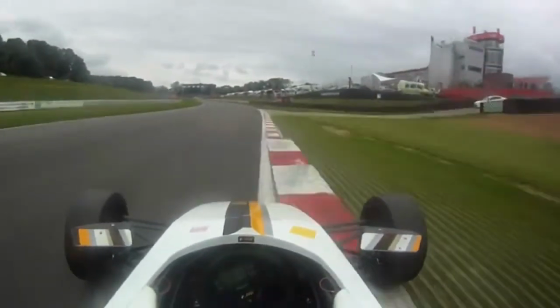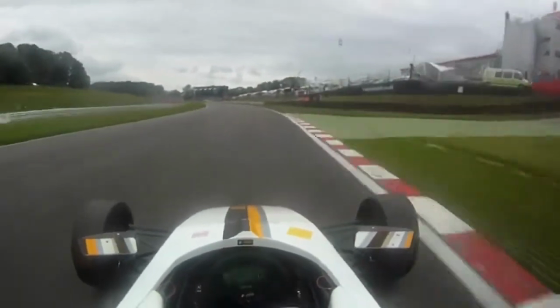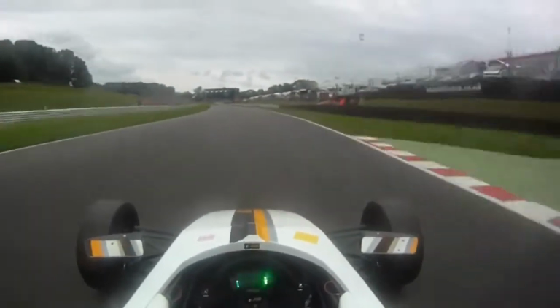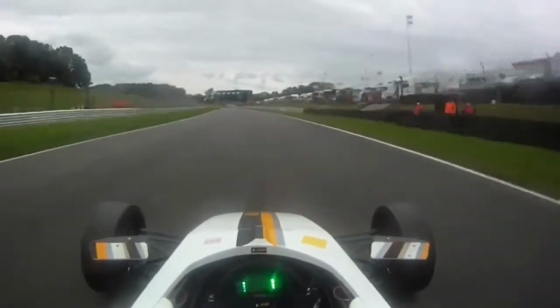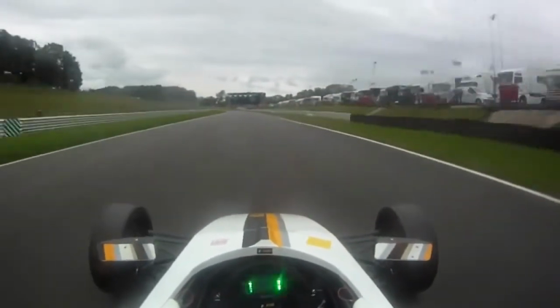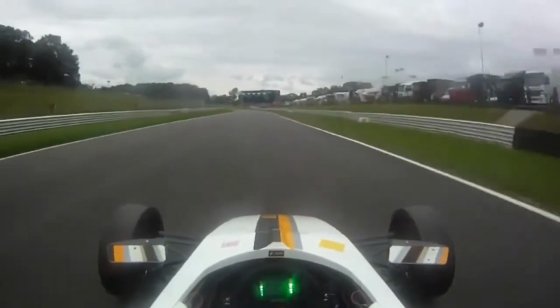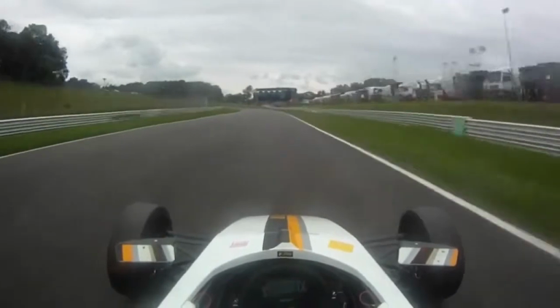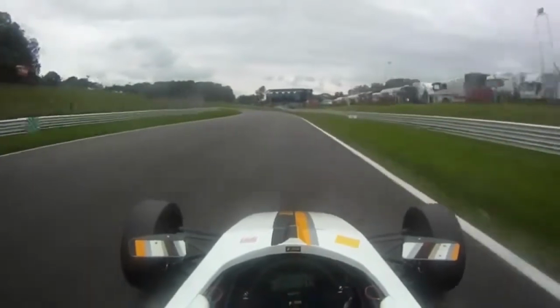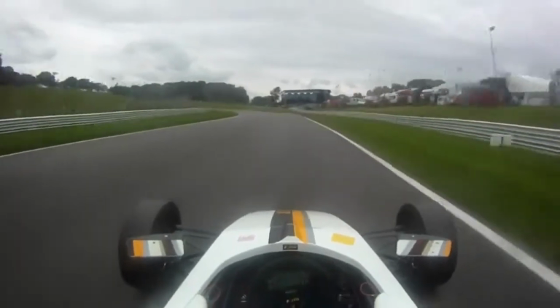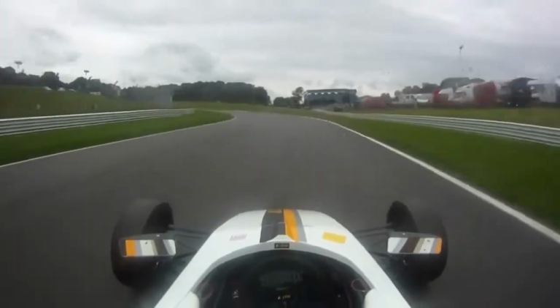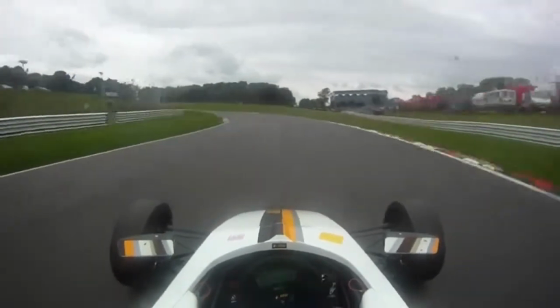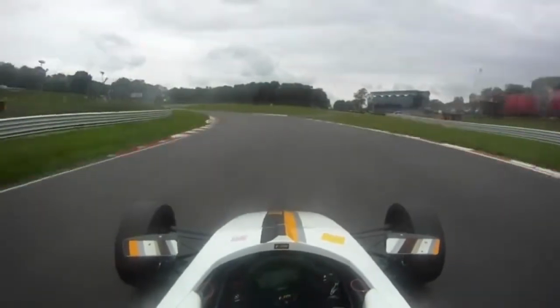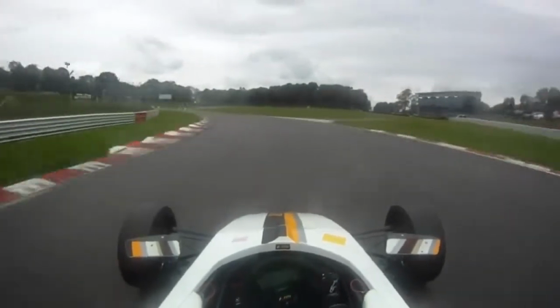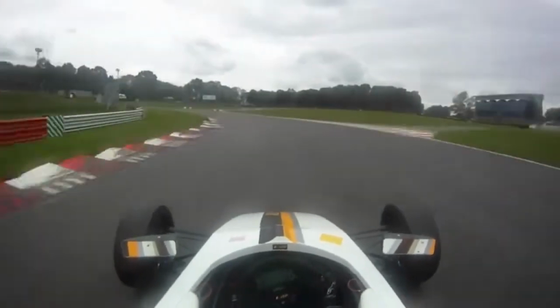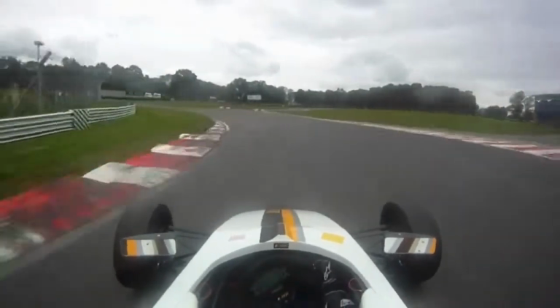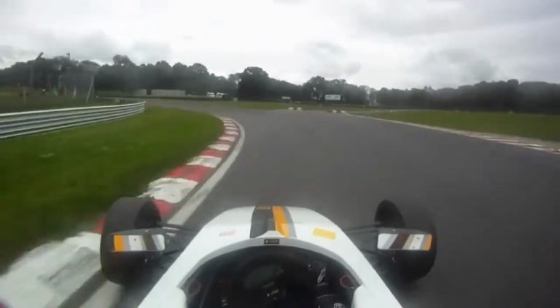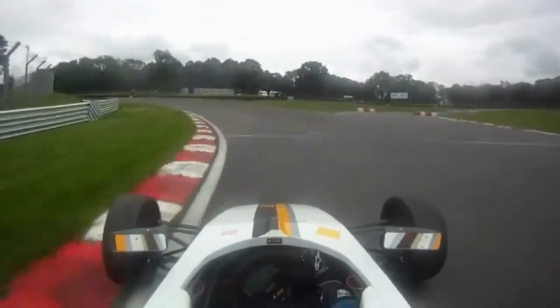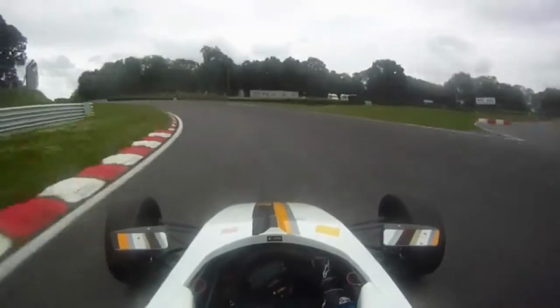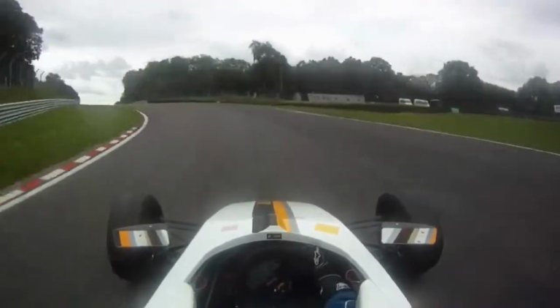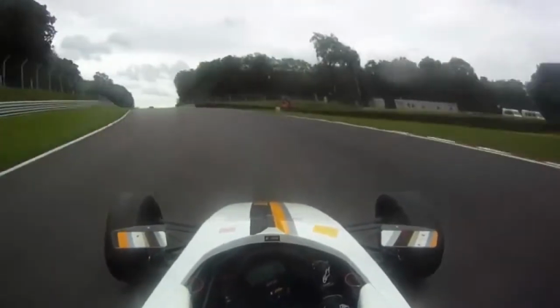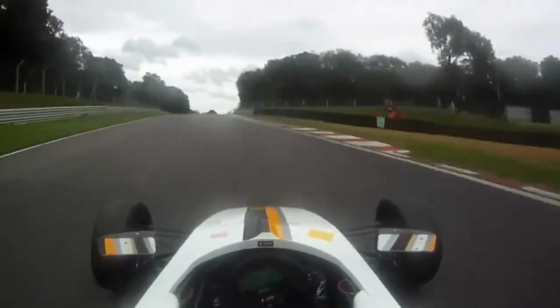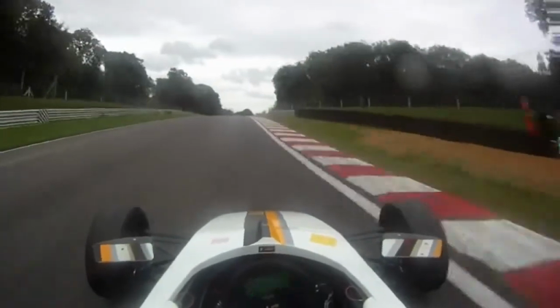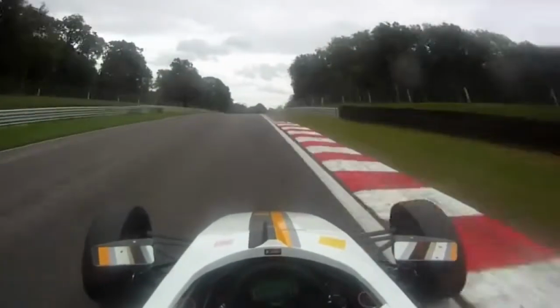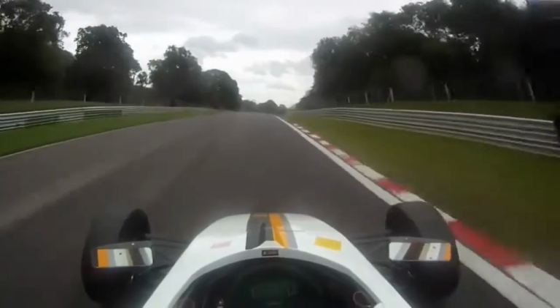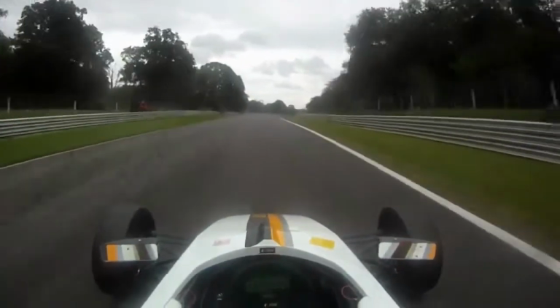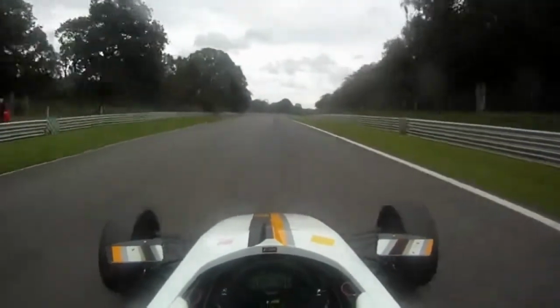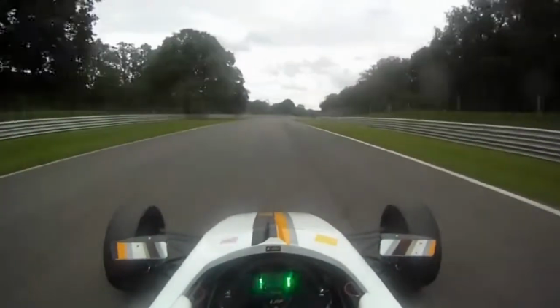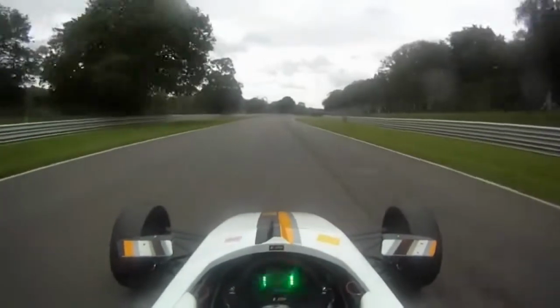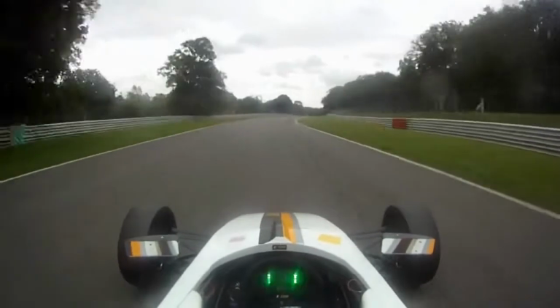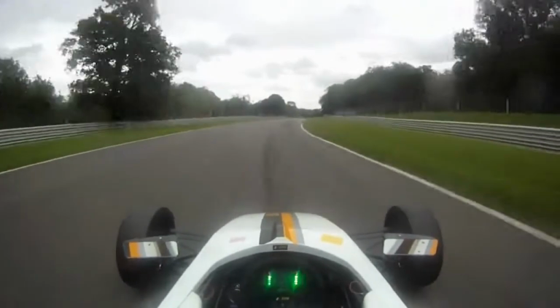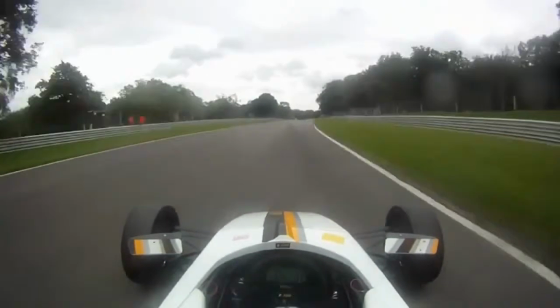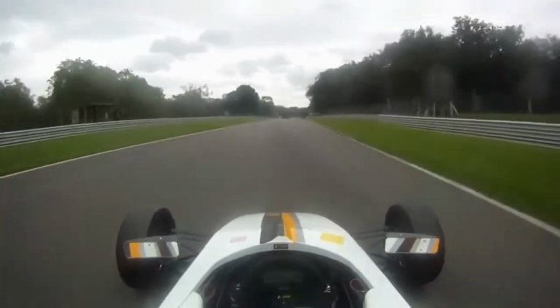Here you approach the 30s, which is important to have a good entry and also a good exit because you have an uphill later. Here you get a really long straight which goes to the back of the track, in 6th gear.